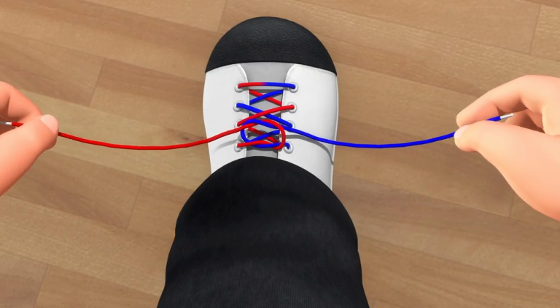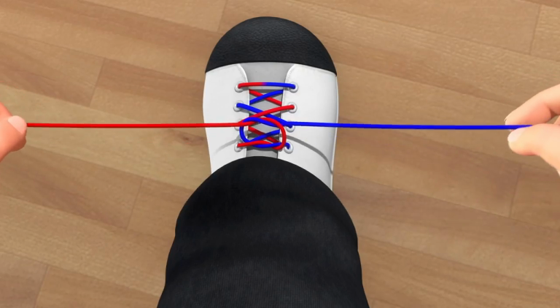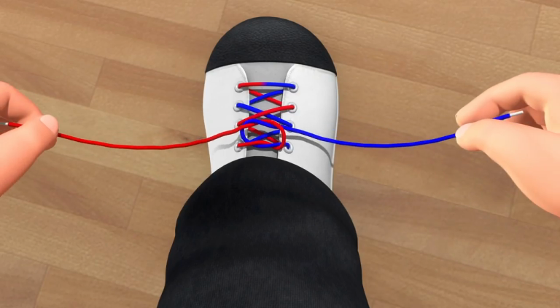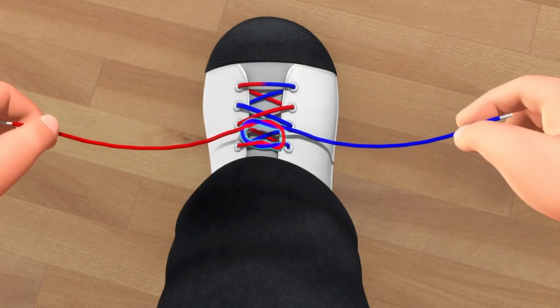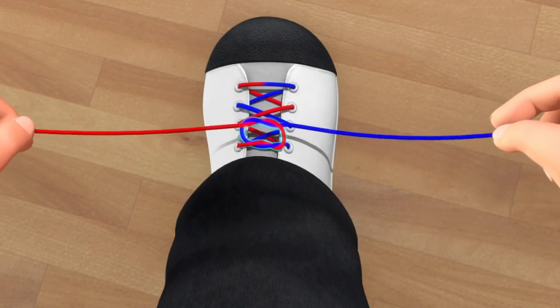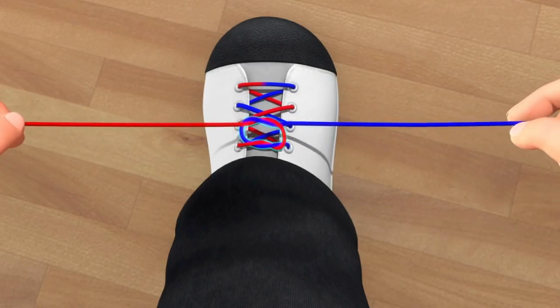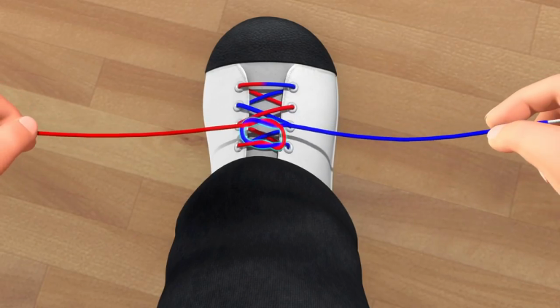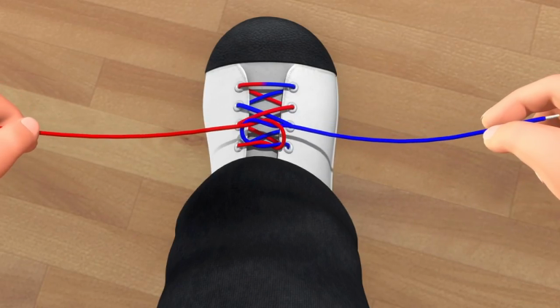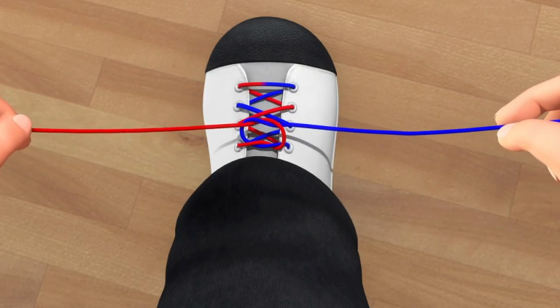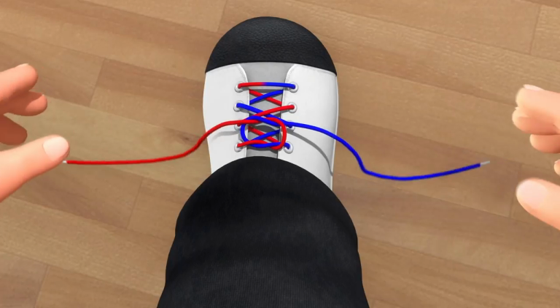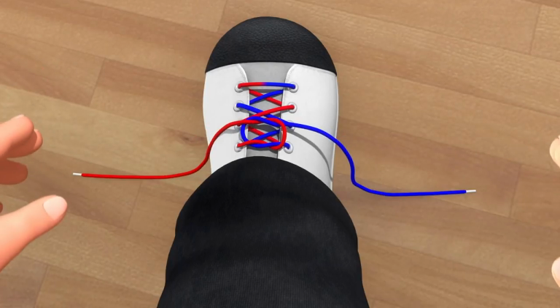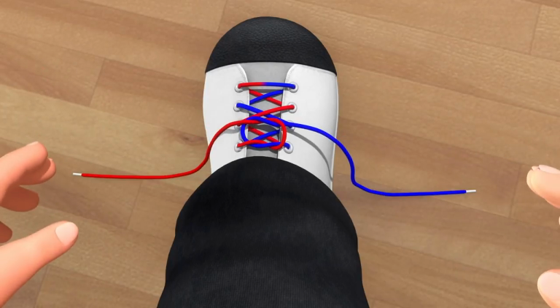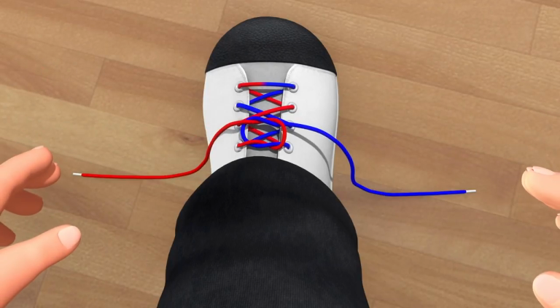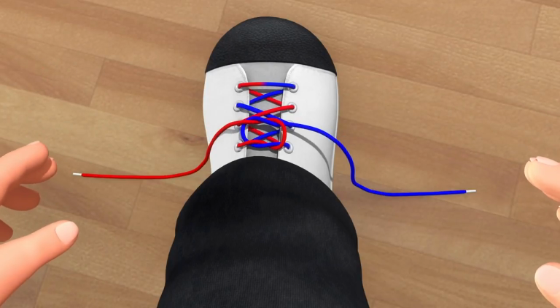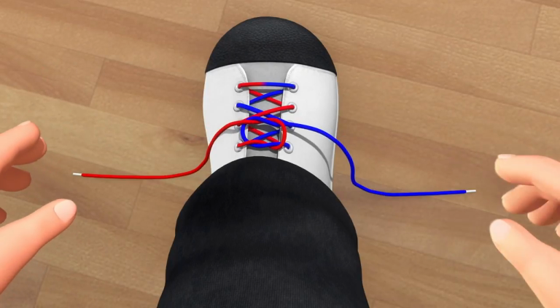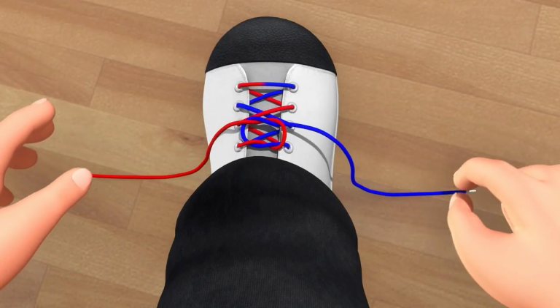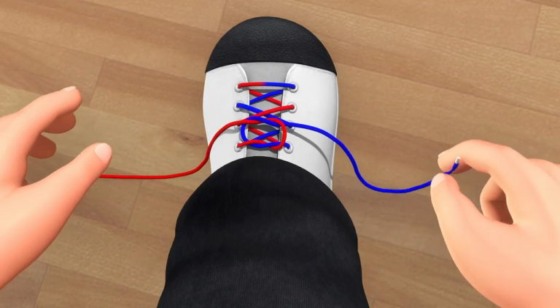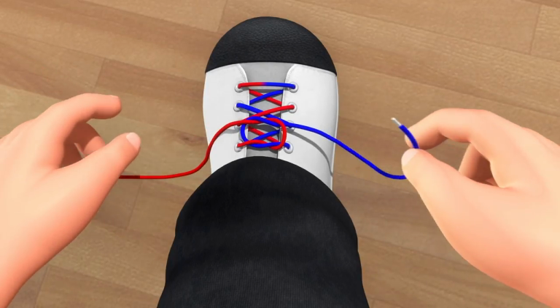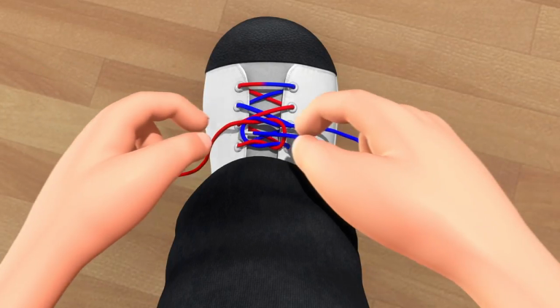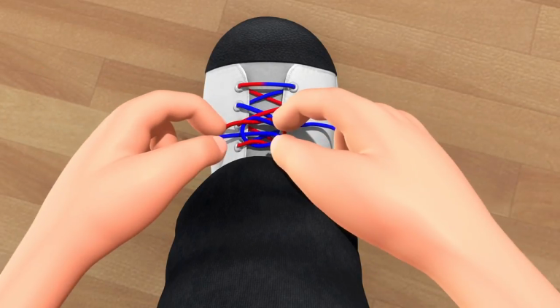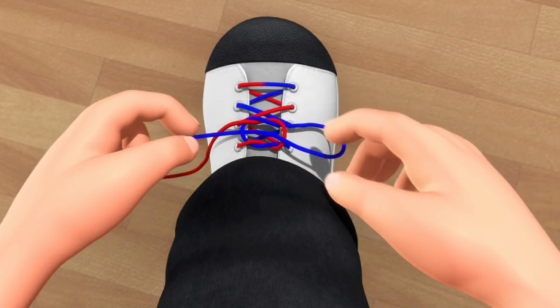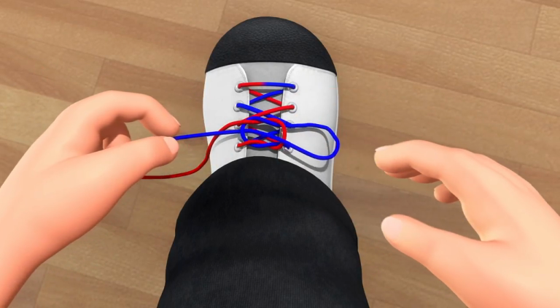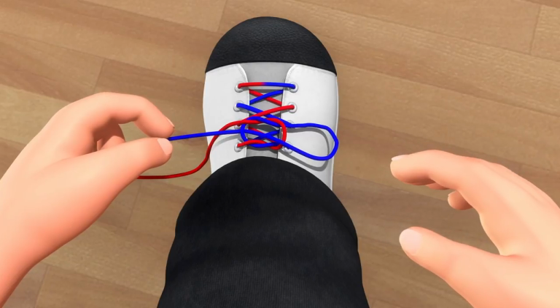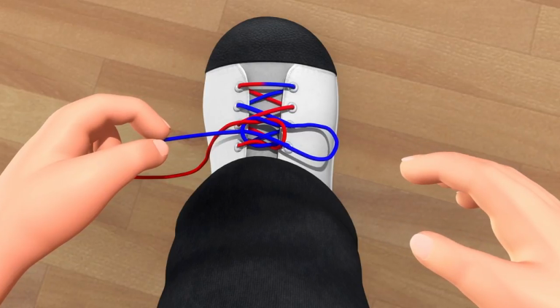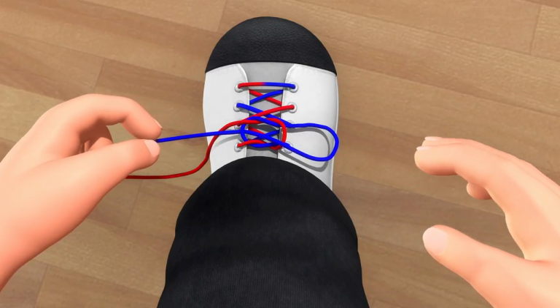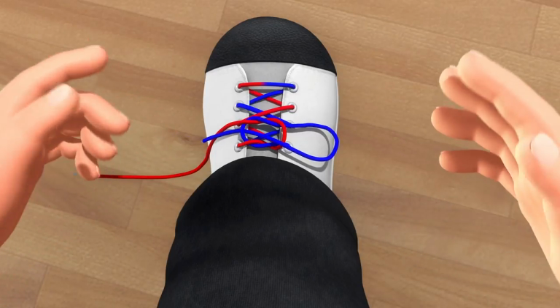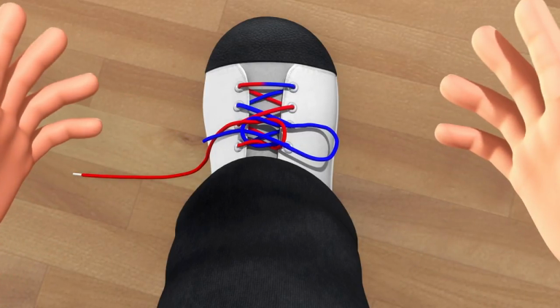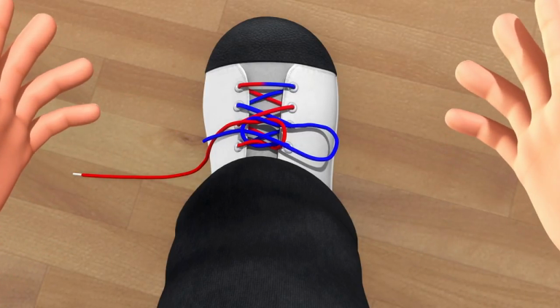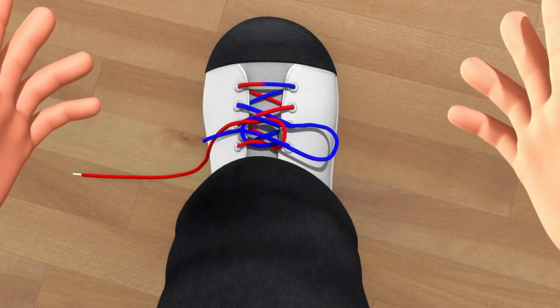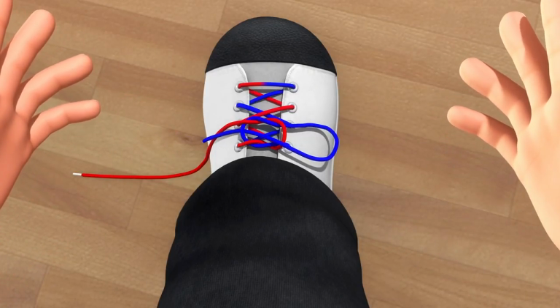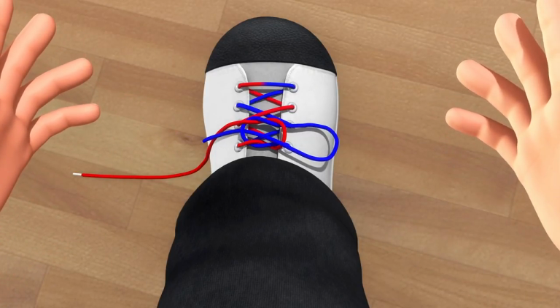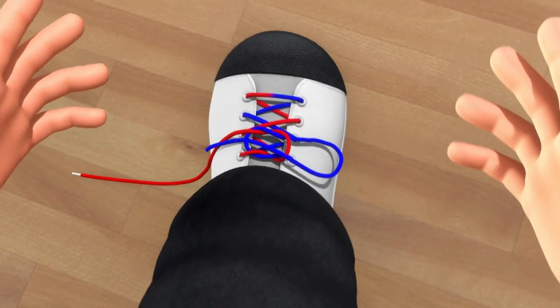You should leave a little circle and then let the laces fall. Pass one lace through the circle and leave a little loop off to the side.